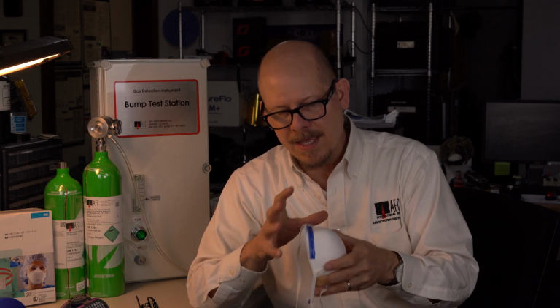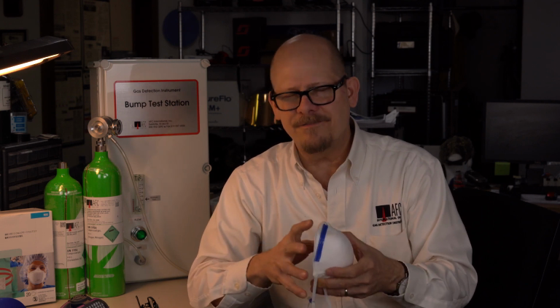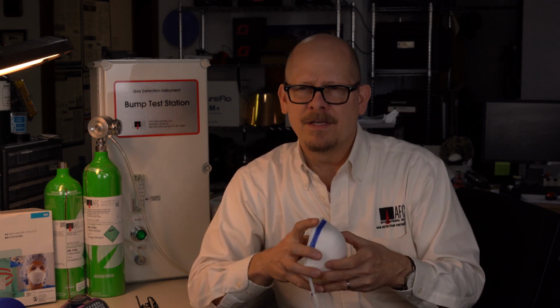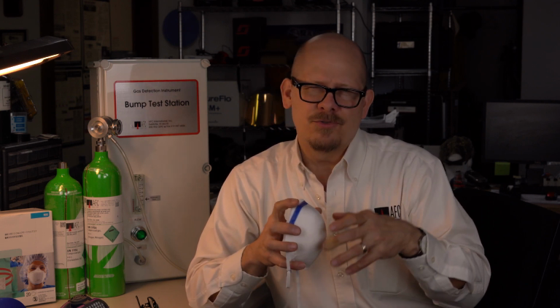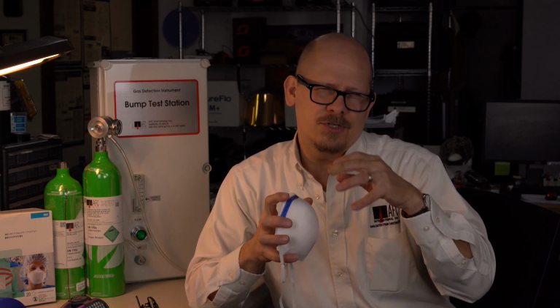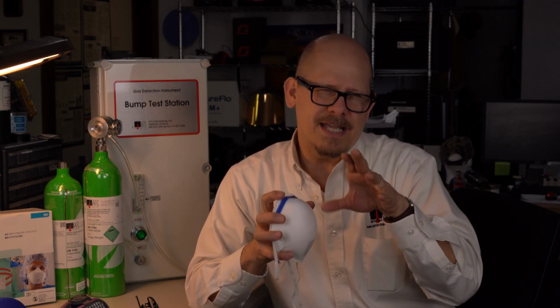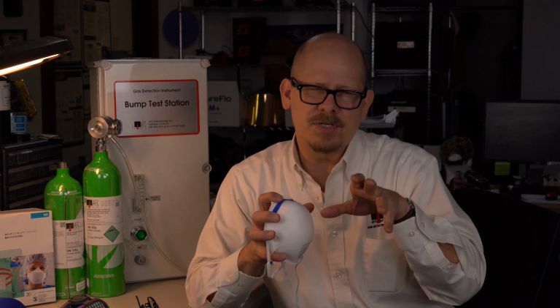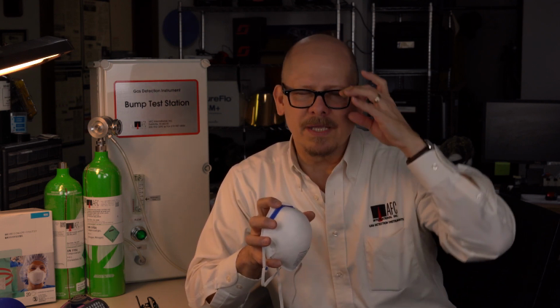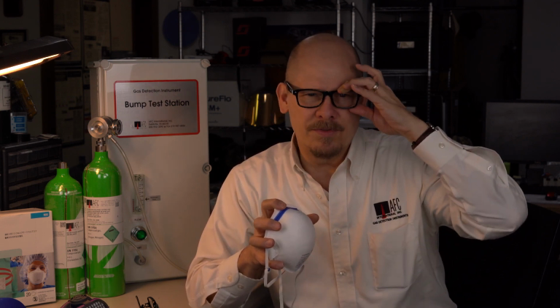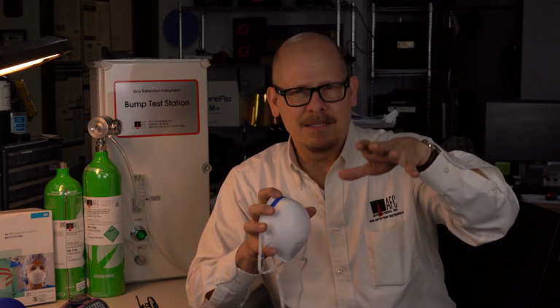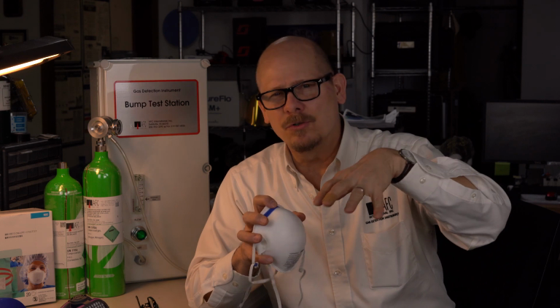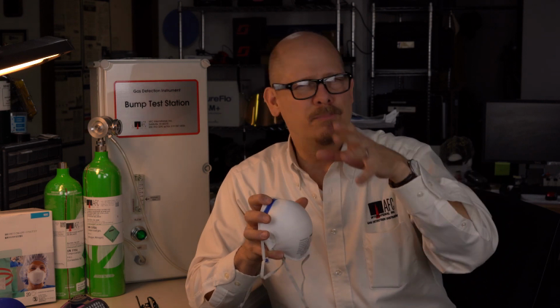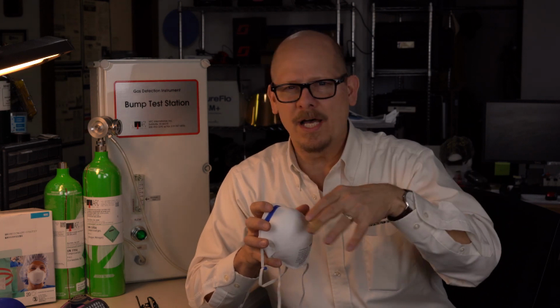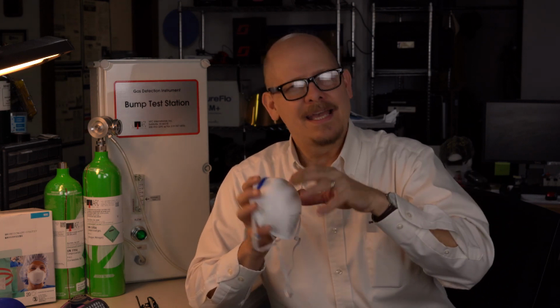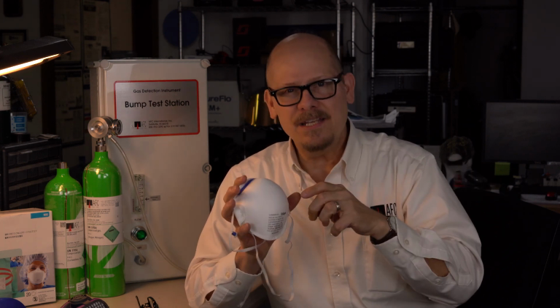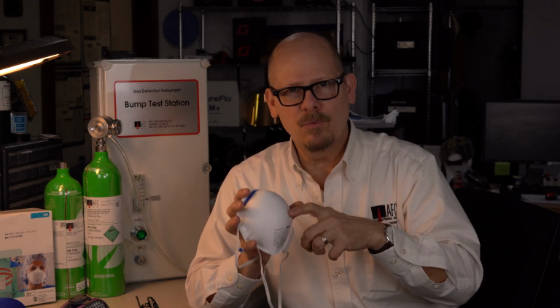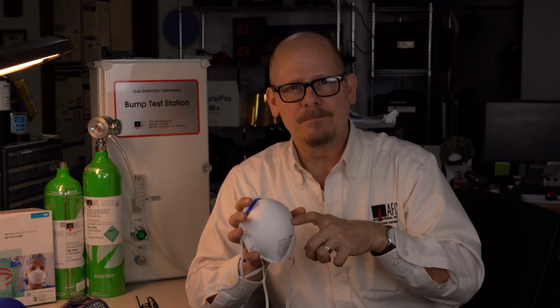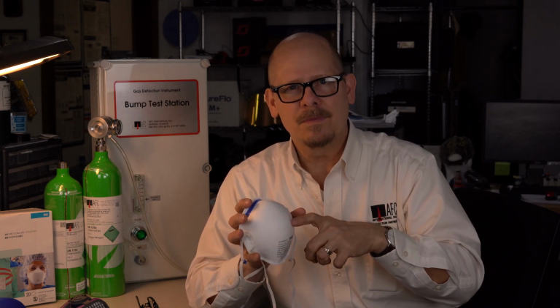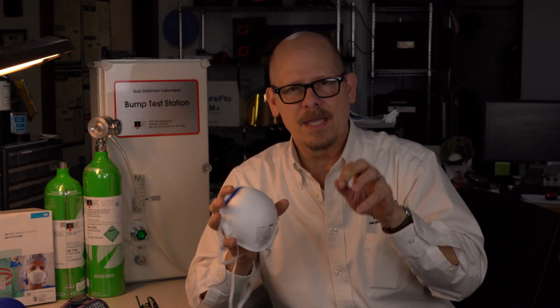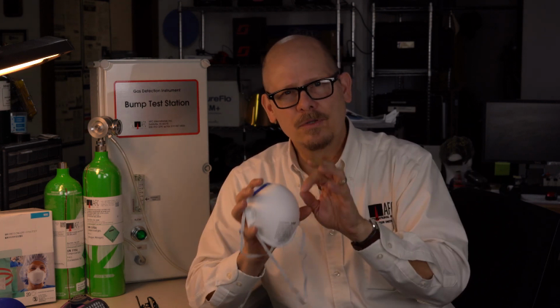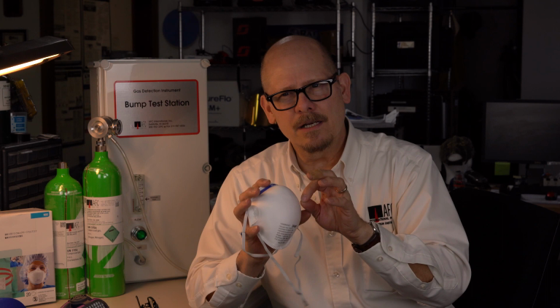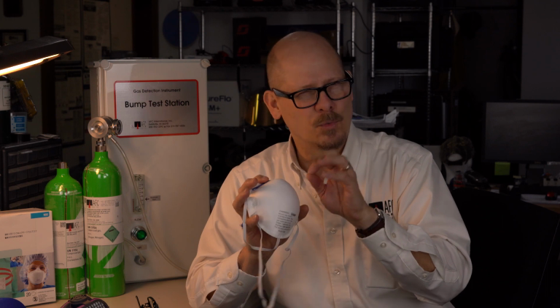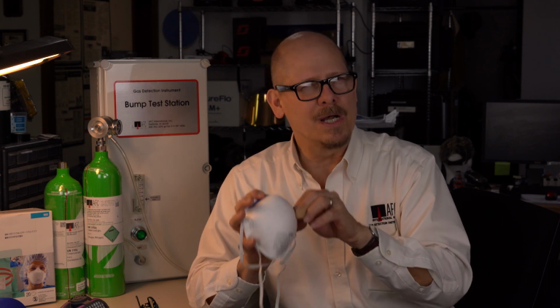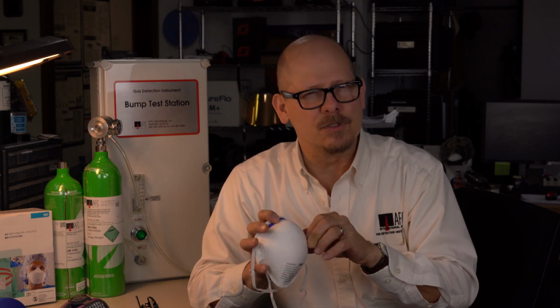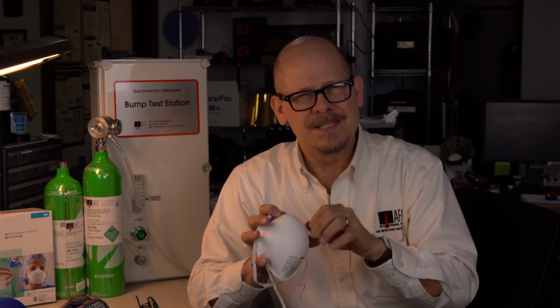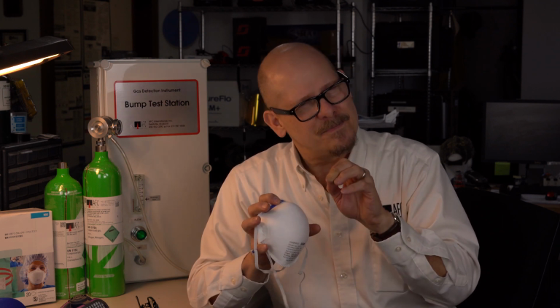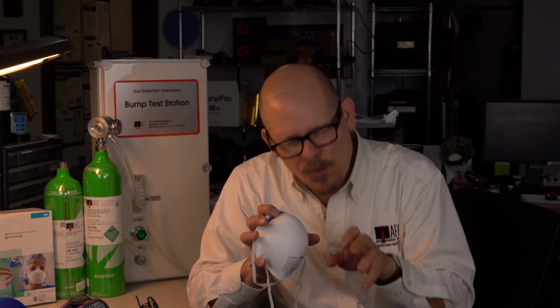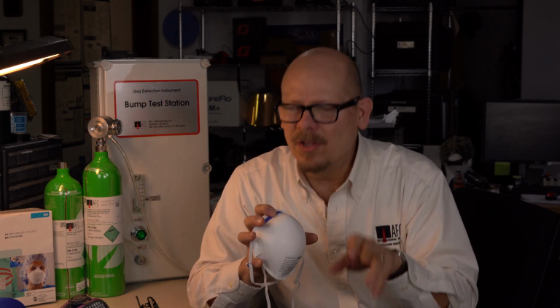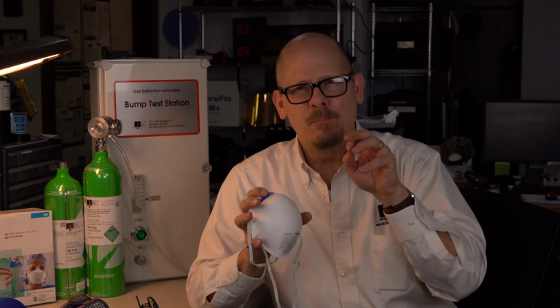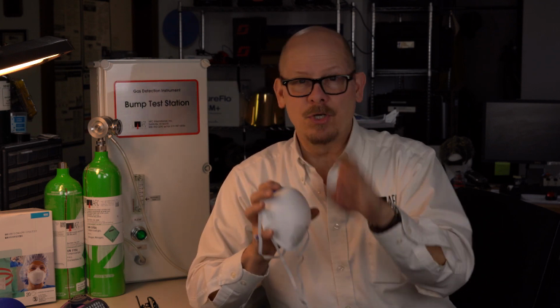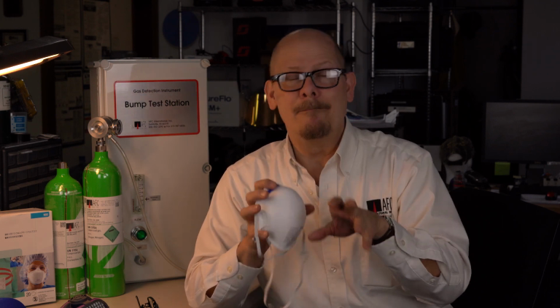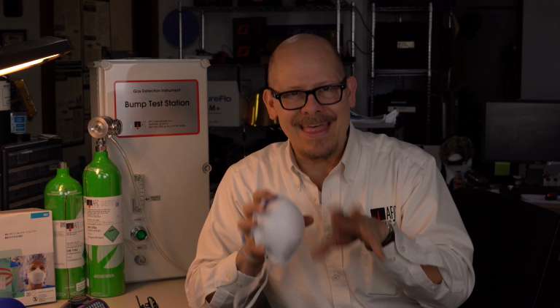So what is an N95 going to protect you against? For biologicals like Ebola, an N95 will work — it will take care of it. Will it work for welding fumes? It will, but we don't recommend it.